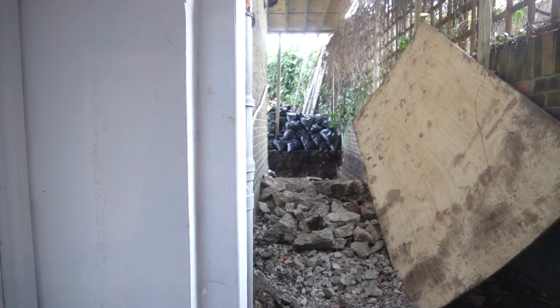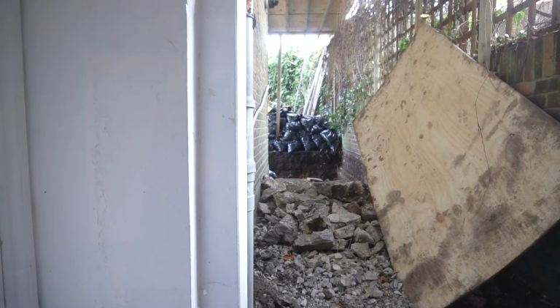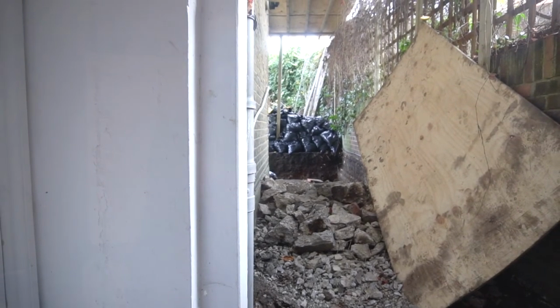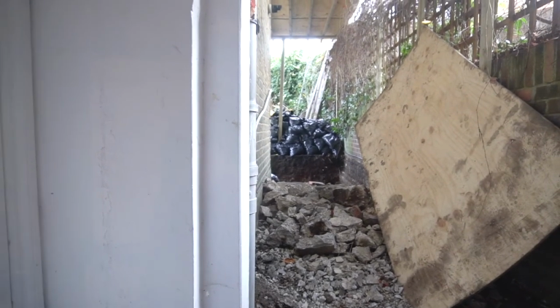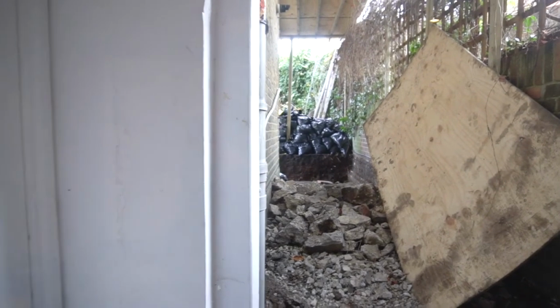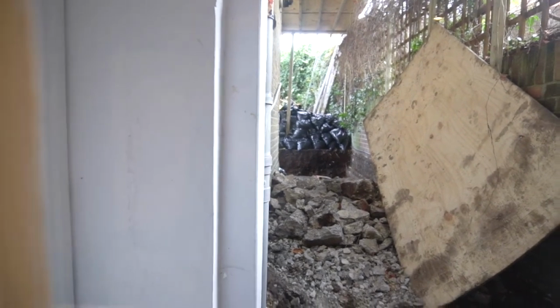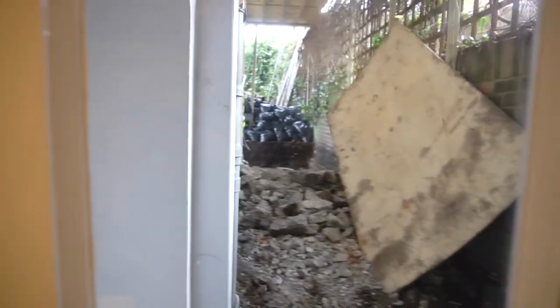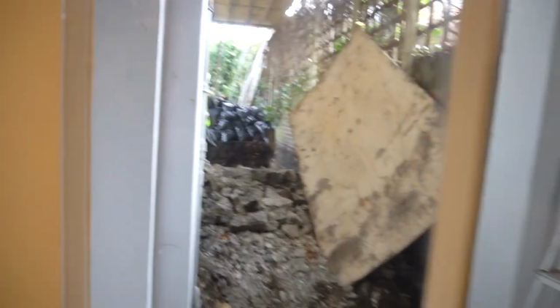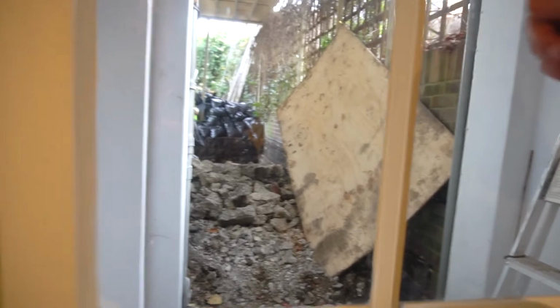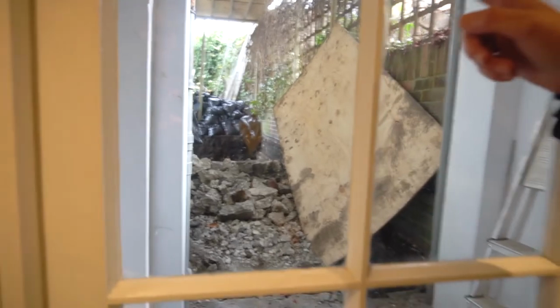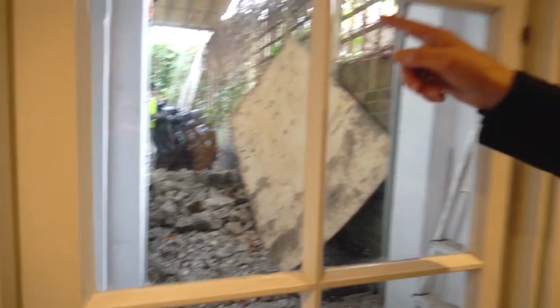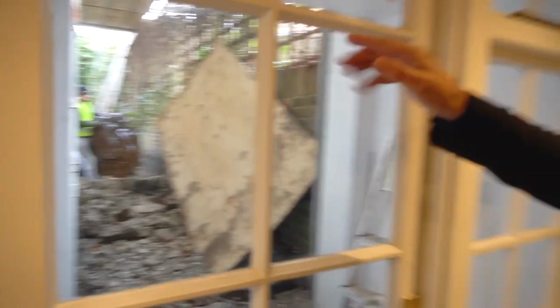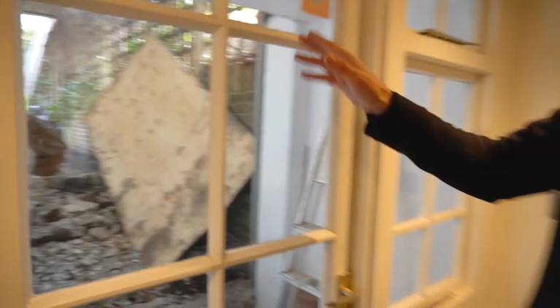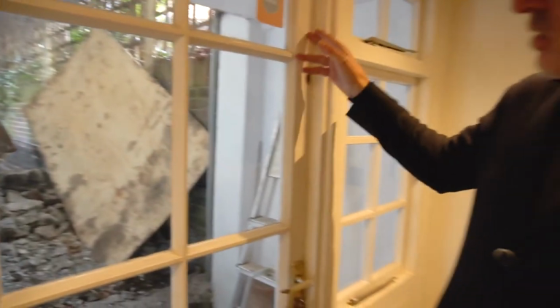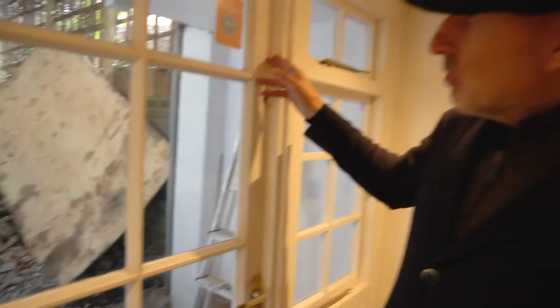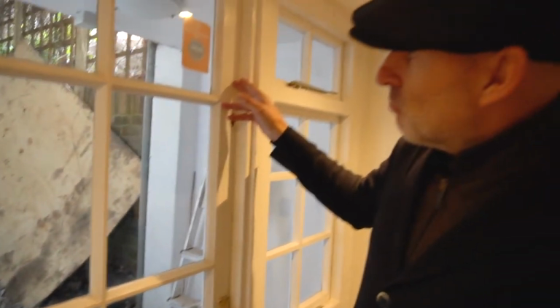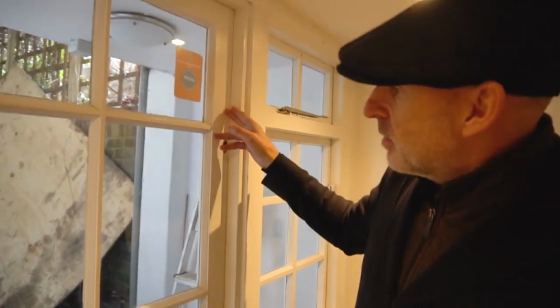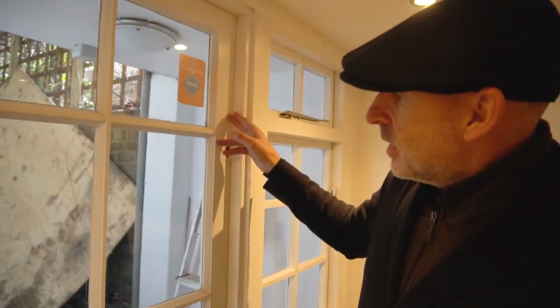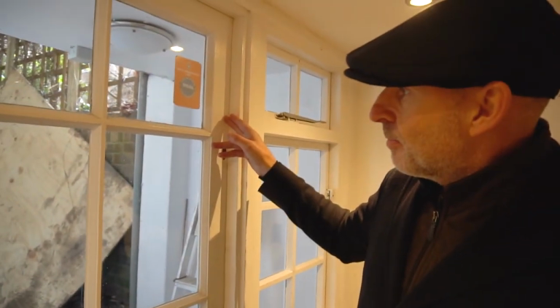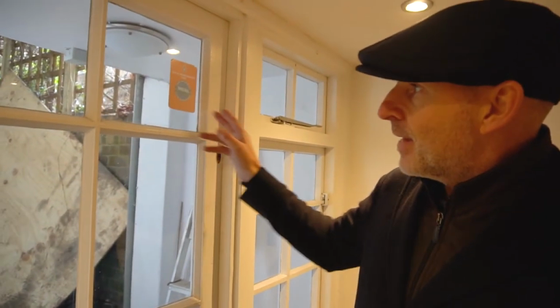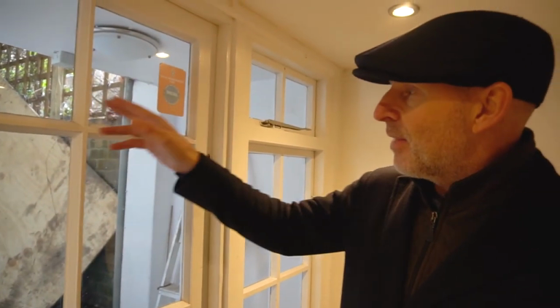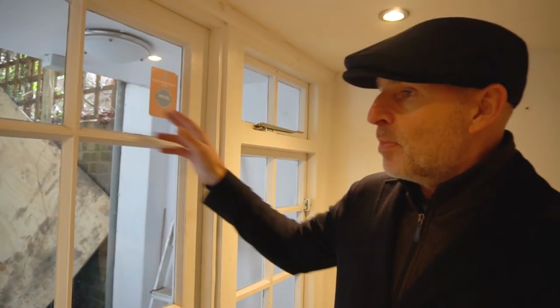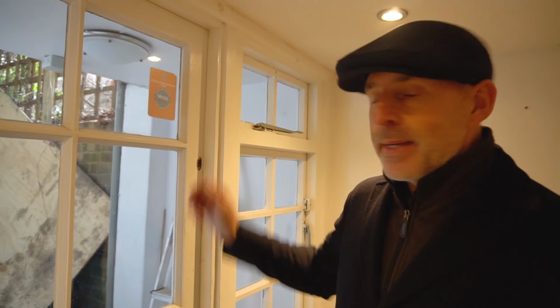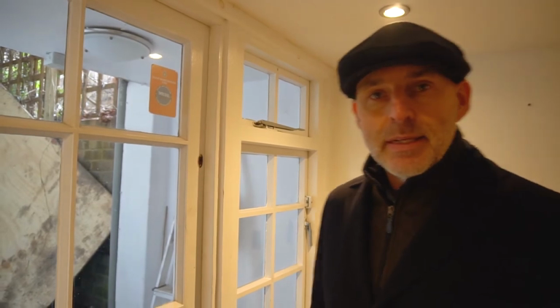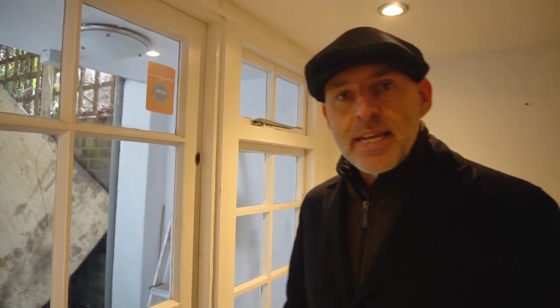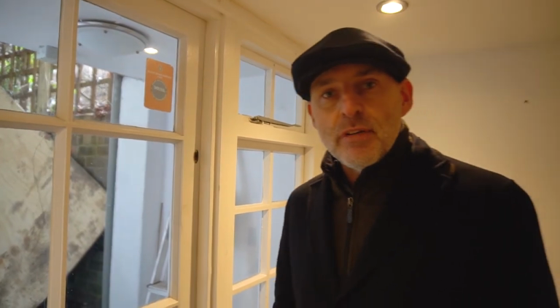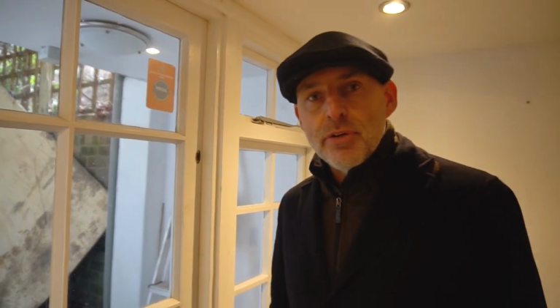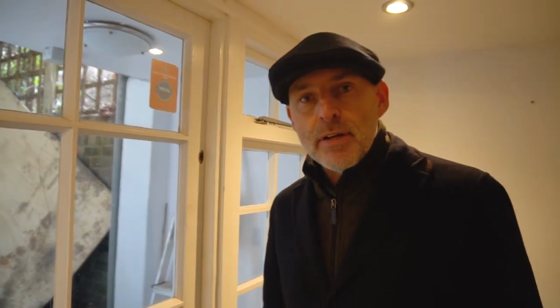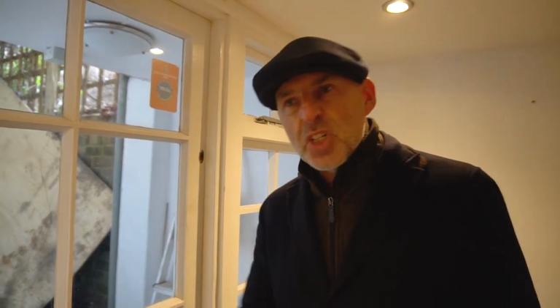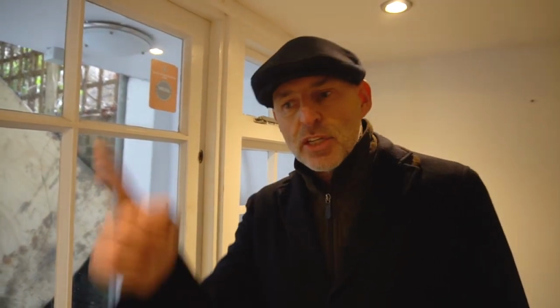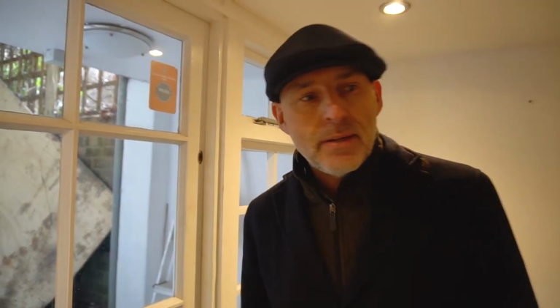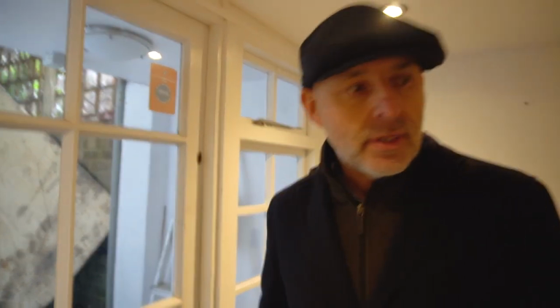This wall here — that's the old bedroom — is going to be taken down, and then we're going to build out the side return right to the side here, creating that open-space kitchen for the new area, which I'll take you up to have a look at now.